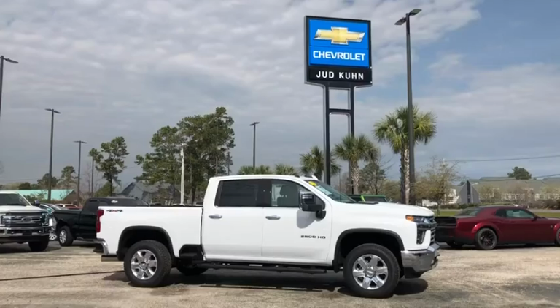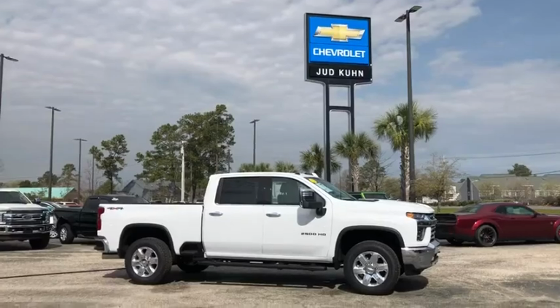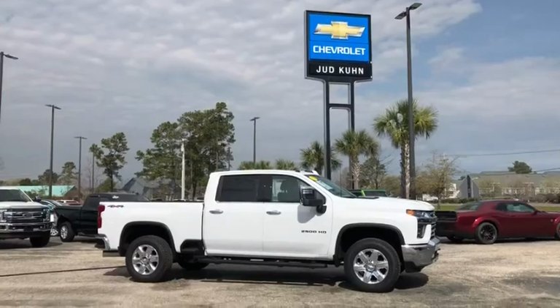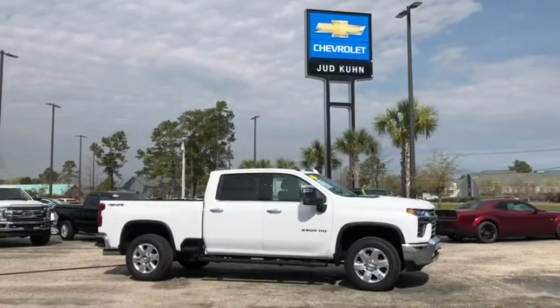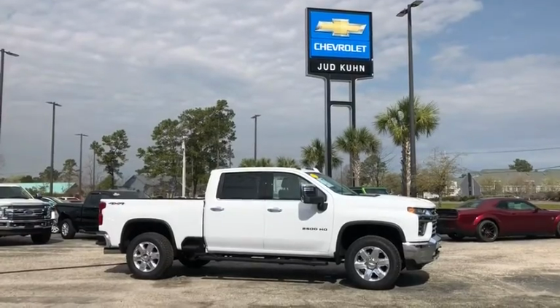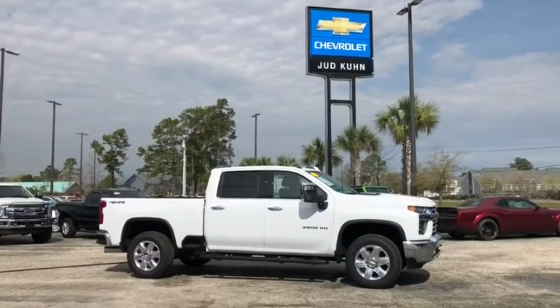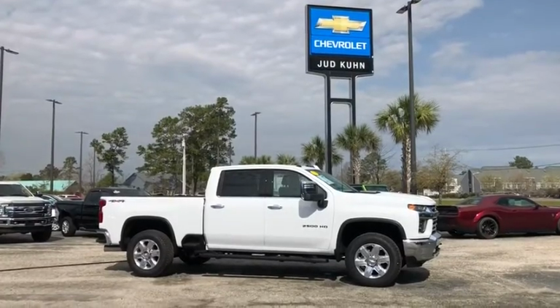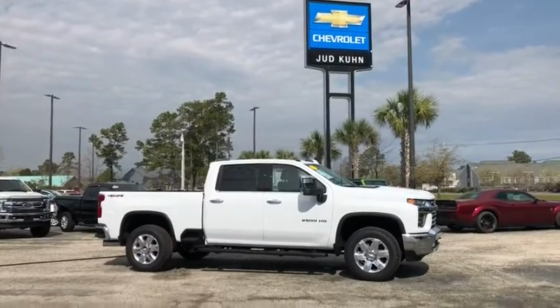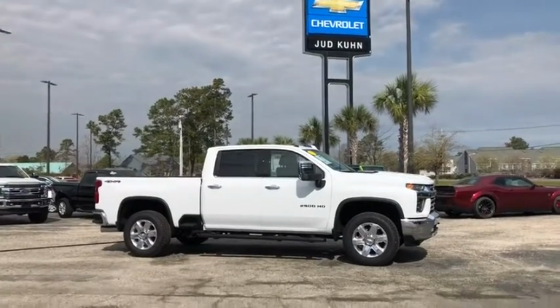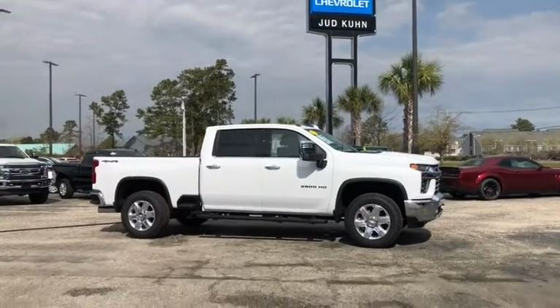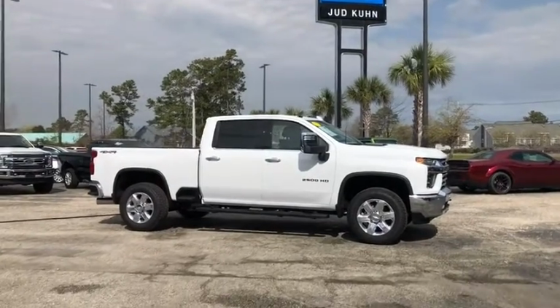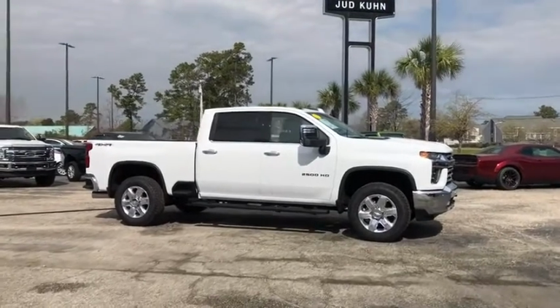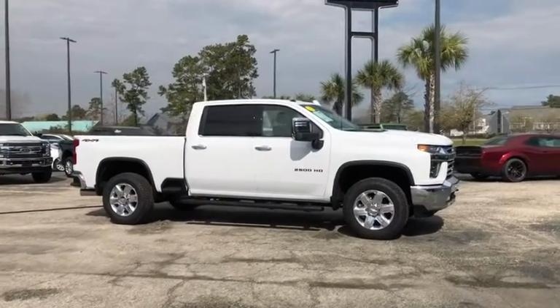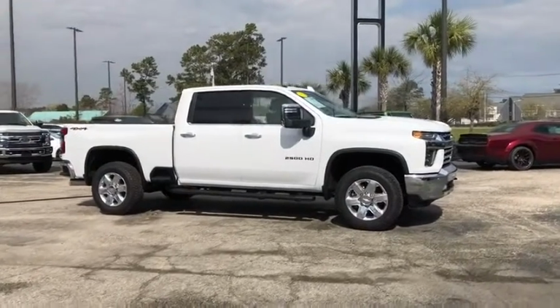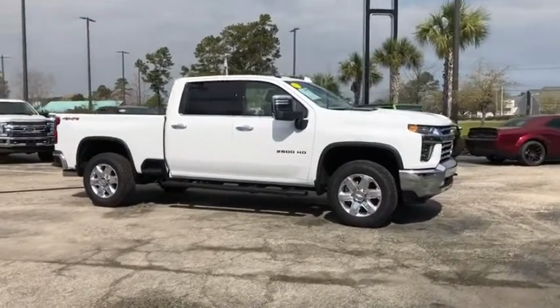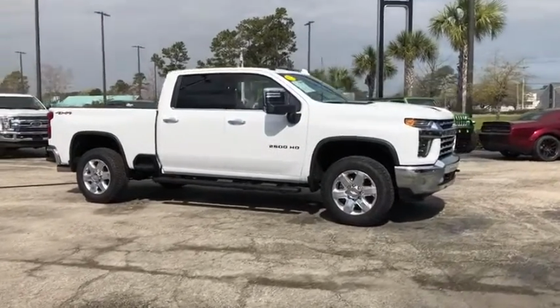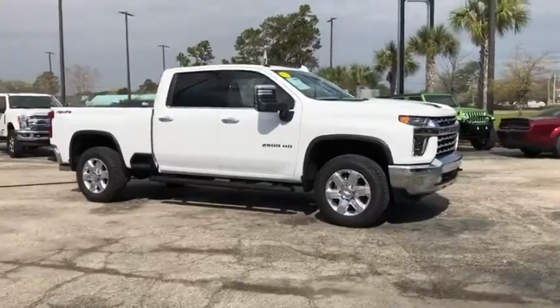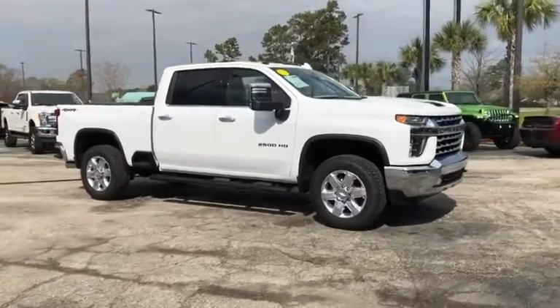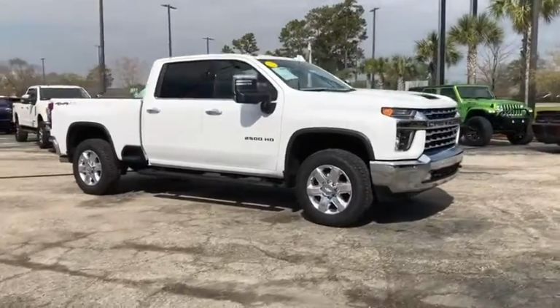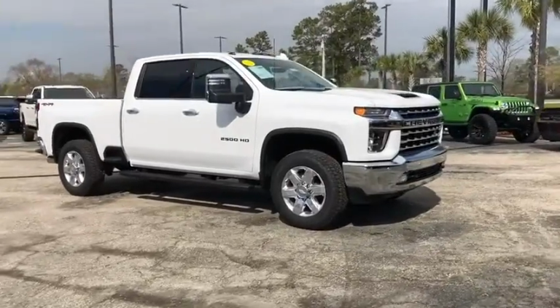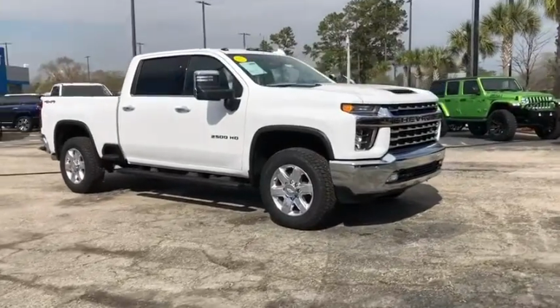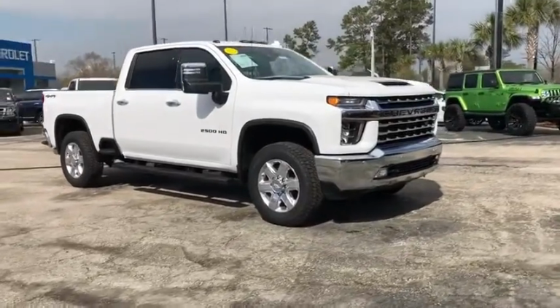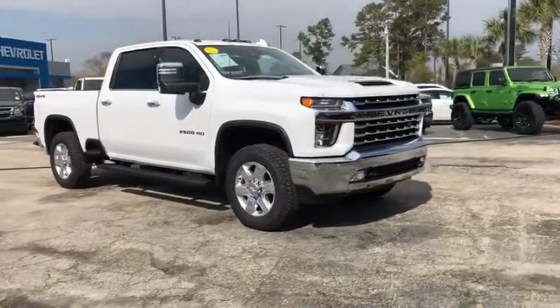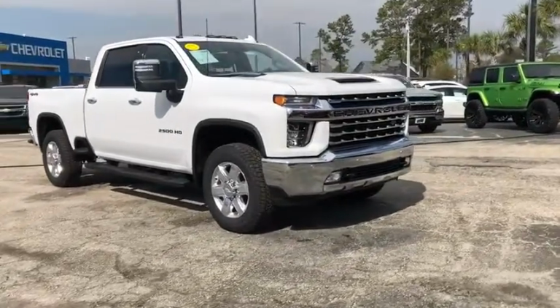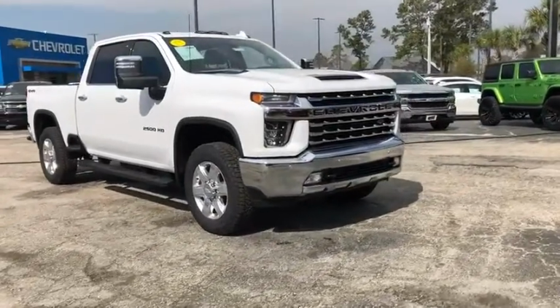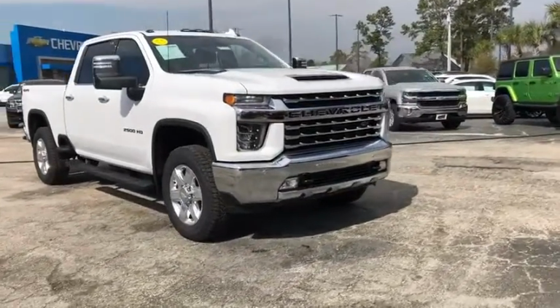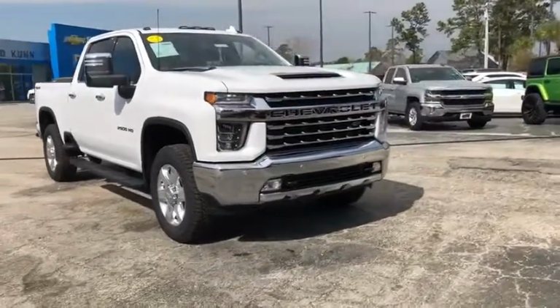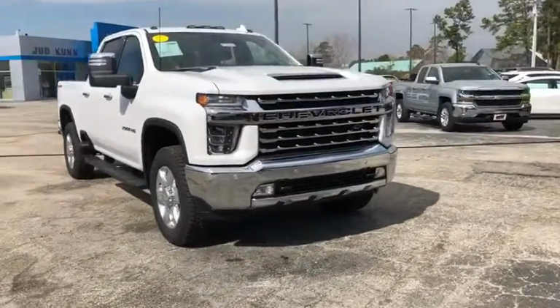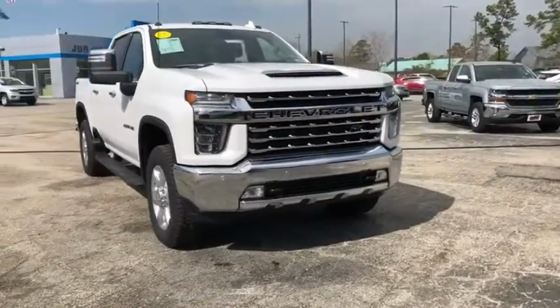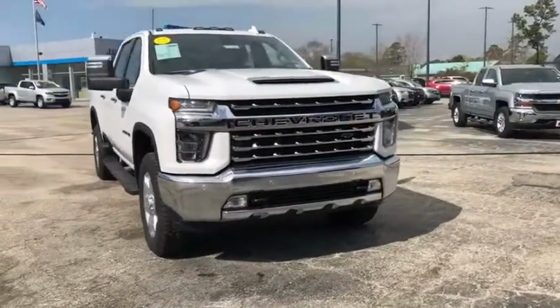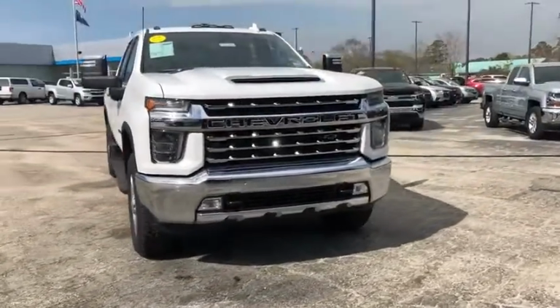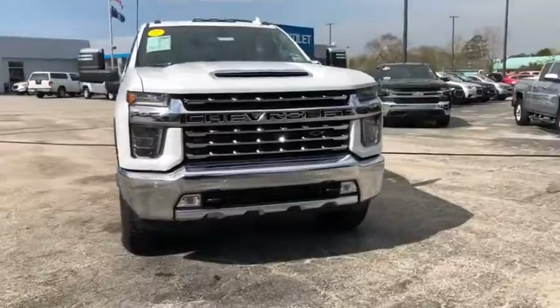Make a great choice today with the 2020 Chevrolet Silverado 2500 HD. This pickup truck pulls unlike any other. Here are some of this vehicle's great options.